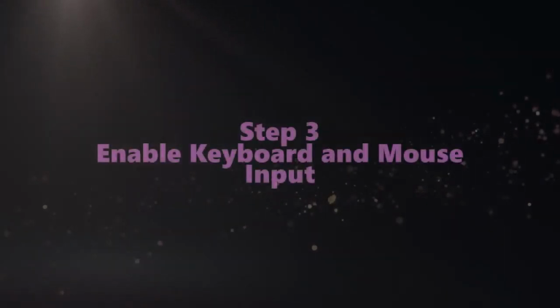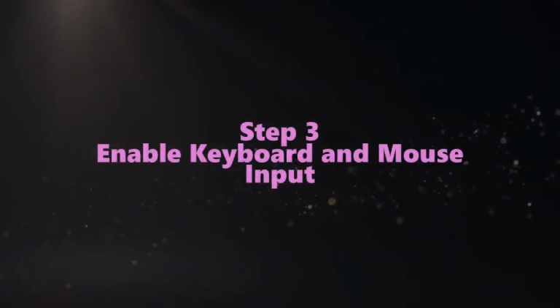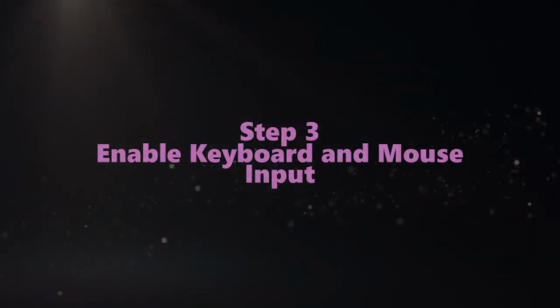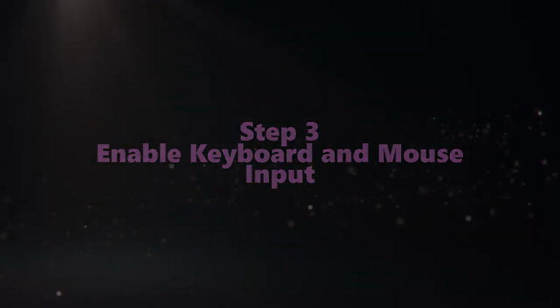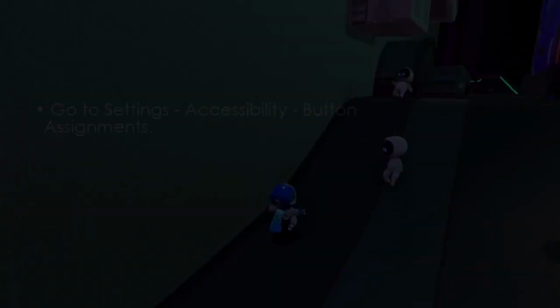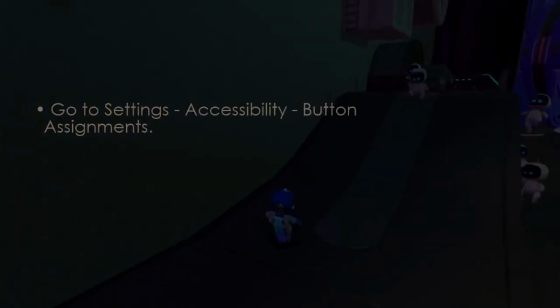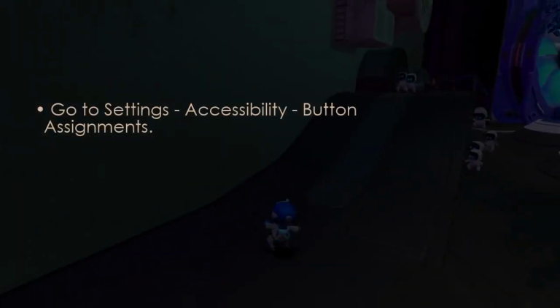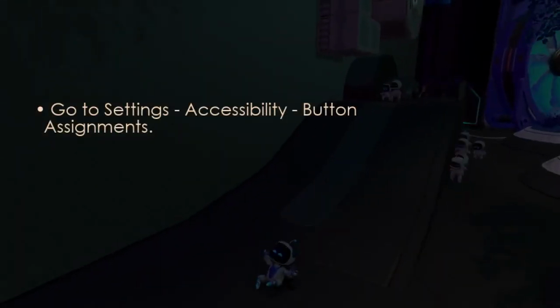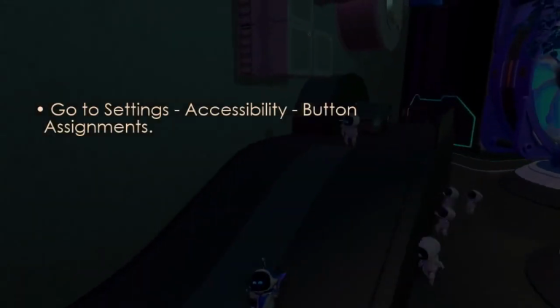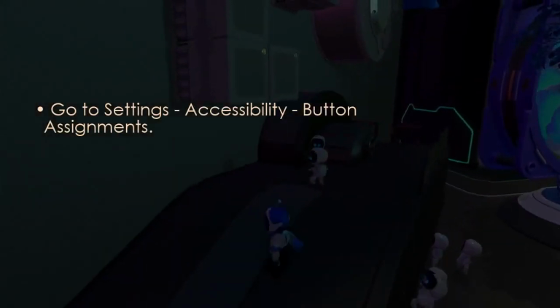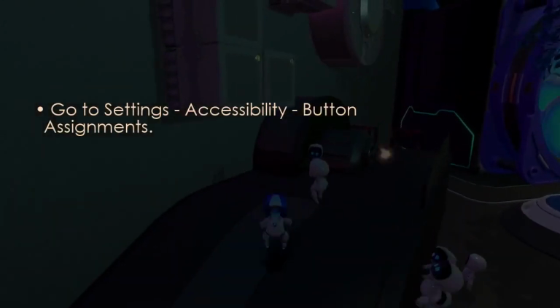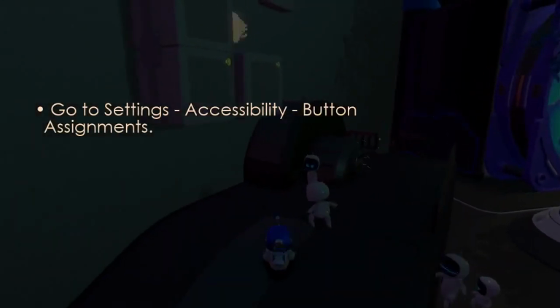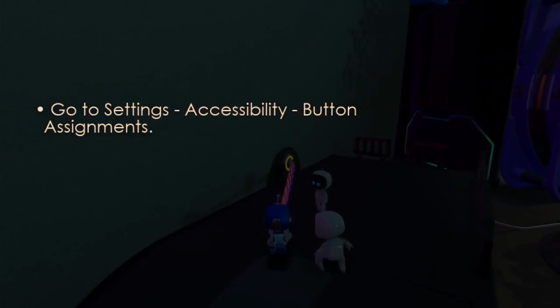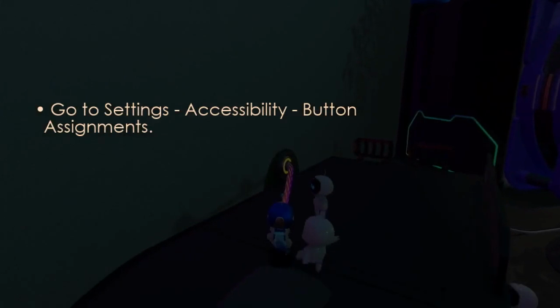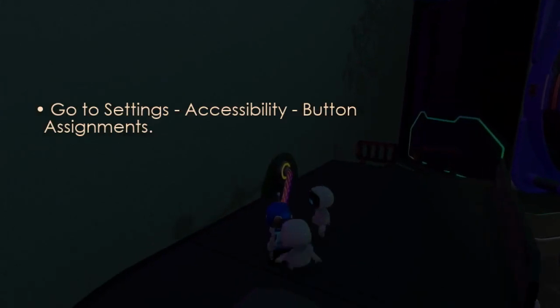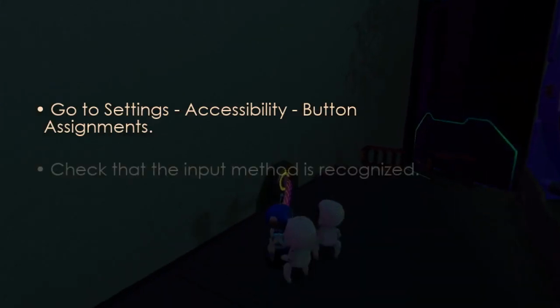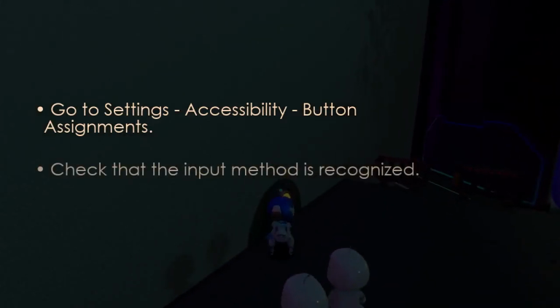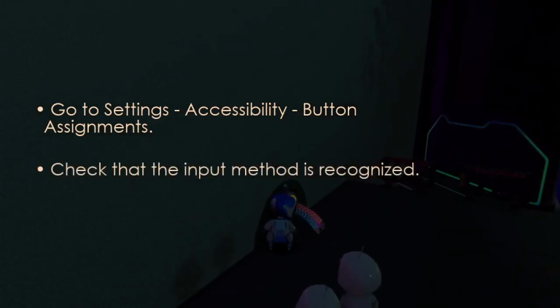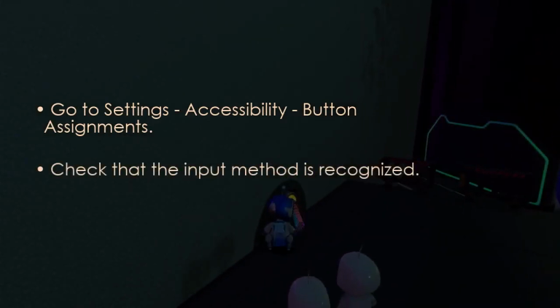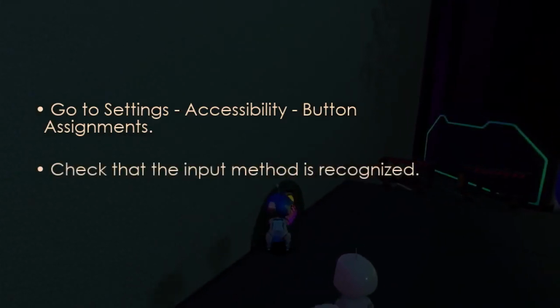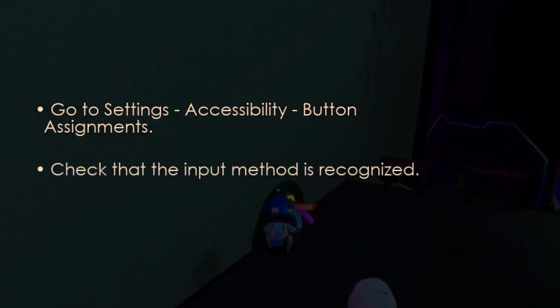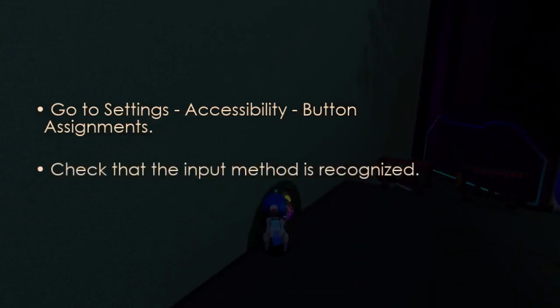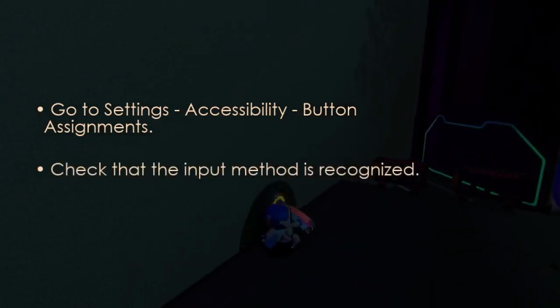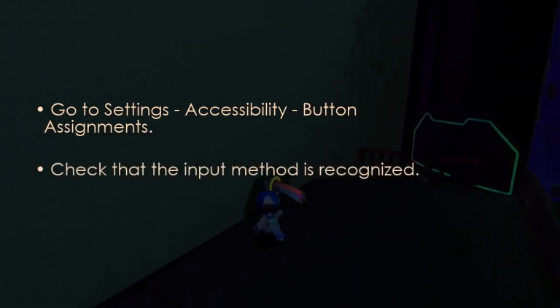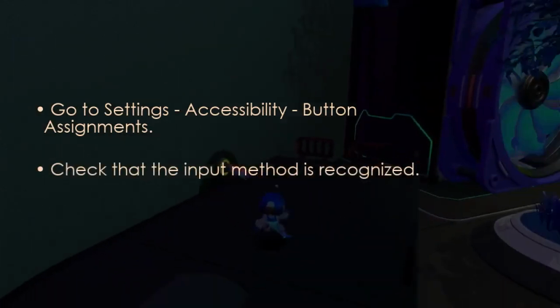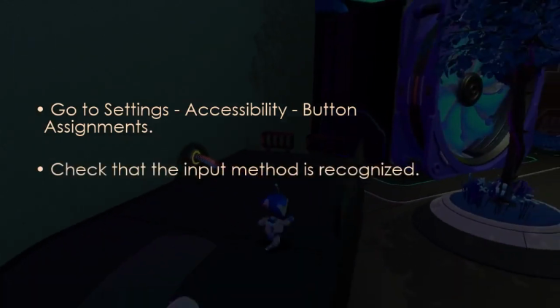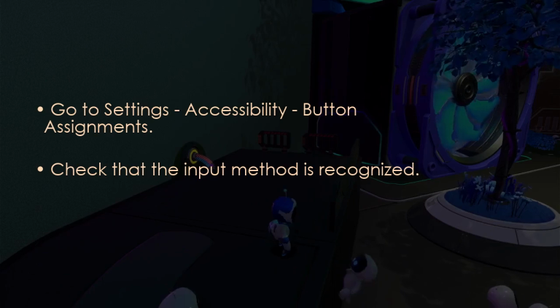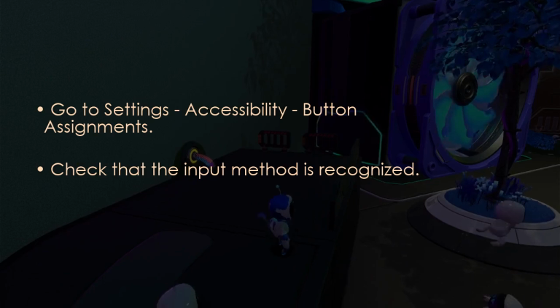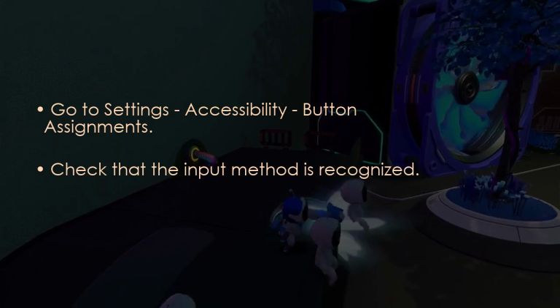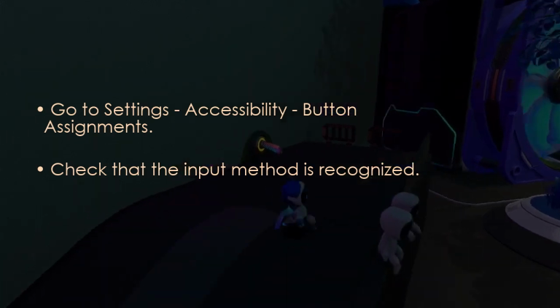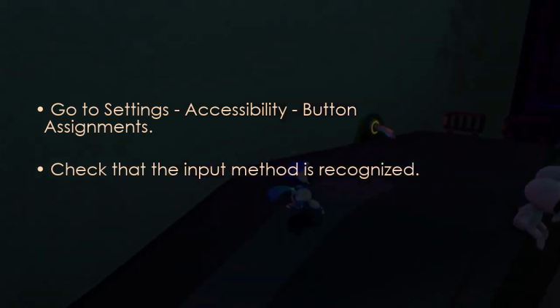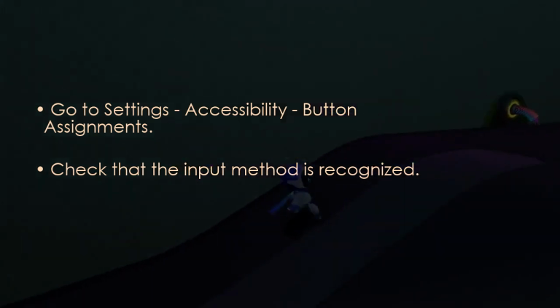Now we need to enable keyboard and mouse inputs. Go to Settings, Accessibility, and Button Assignments. Then check that the input method is properly recognized.